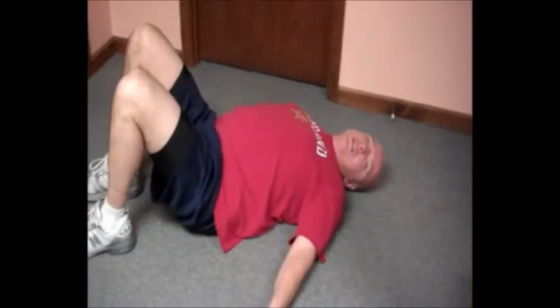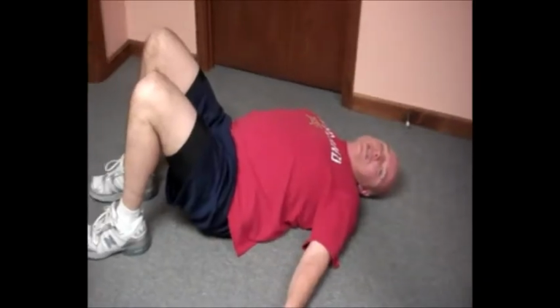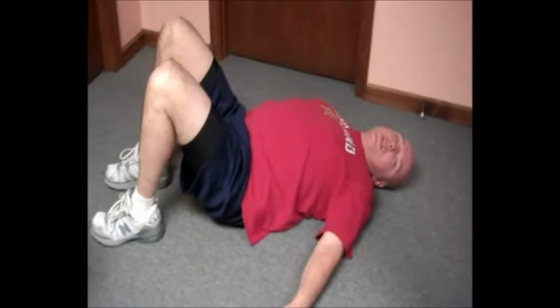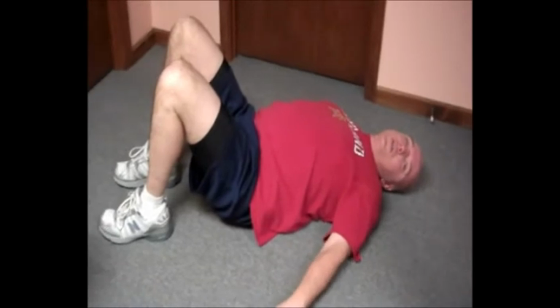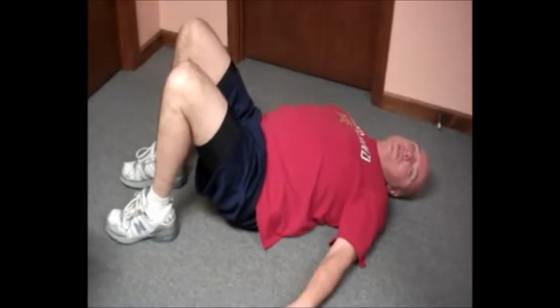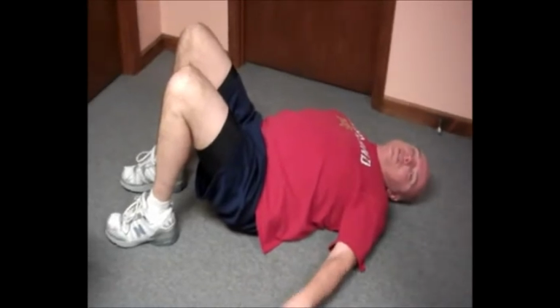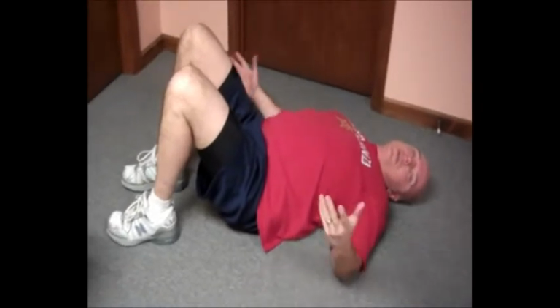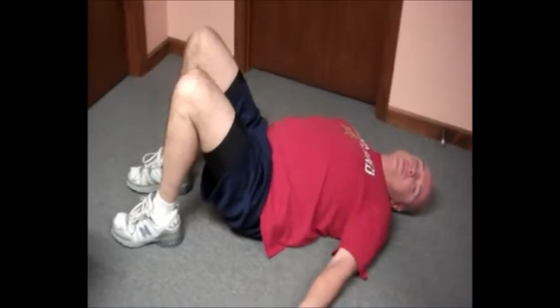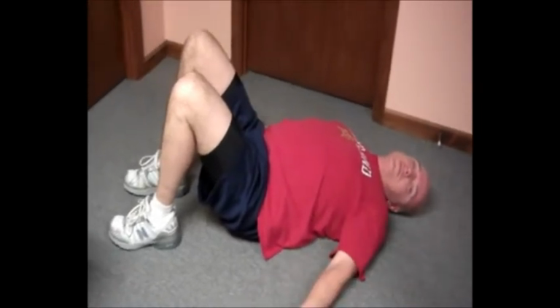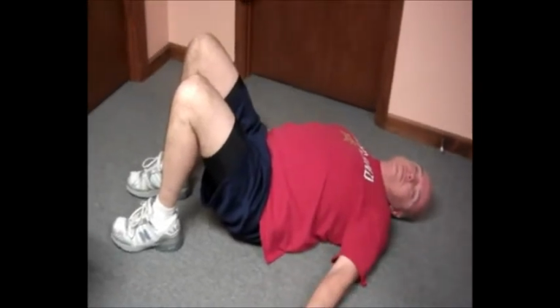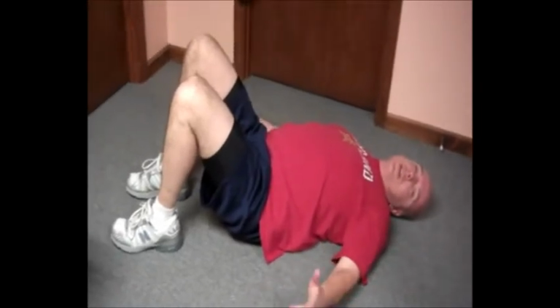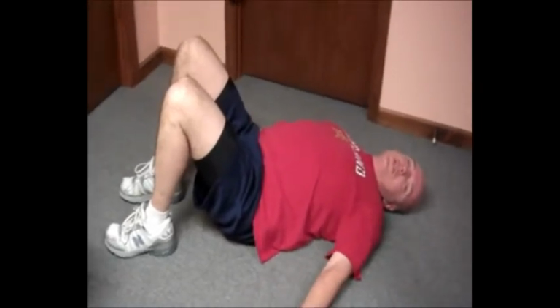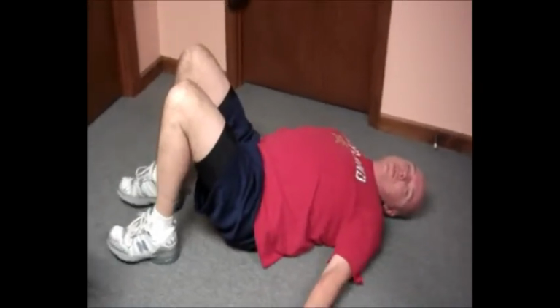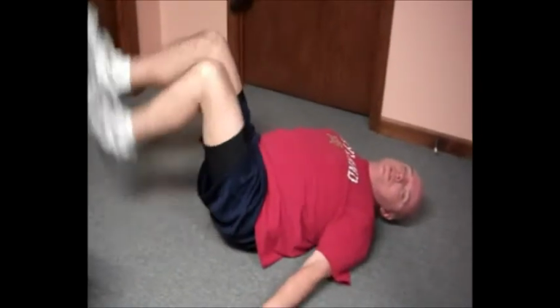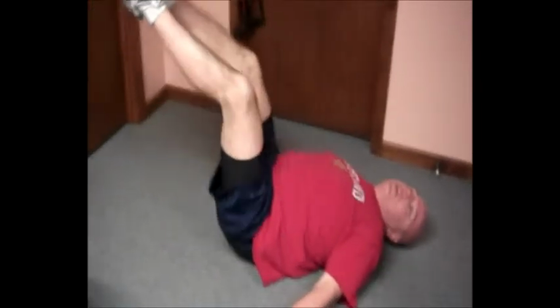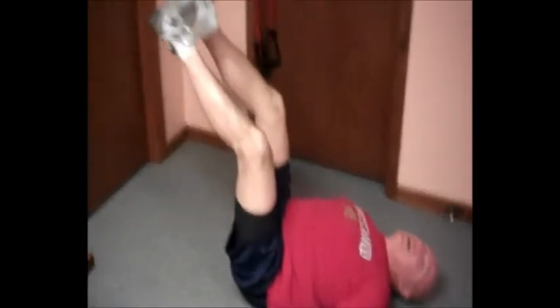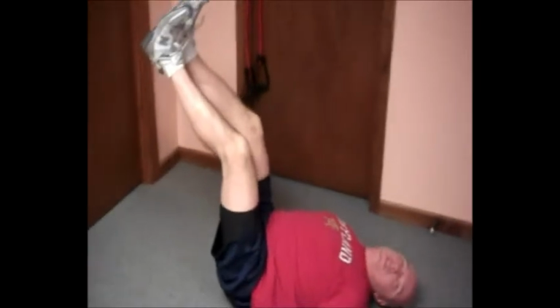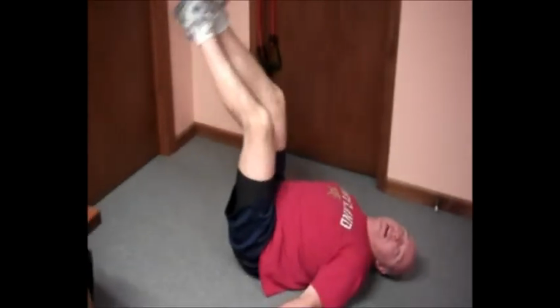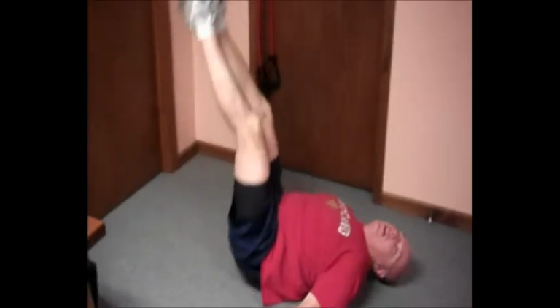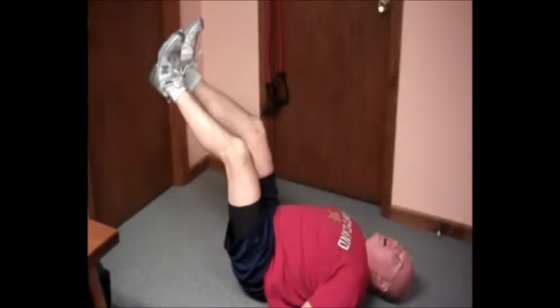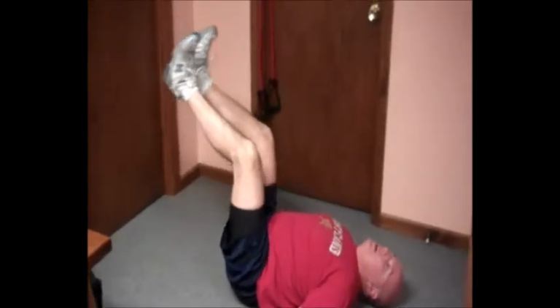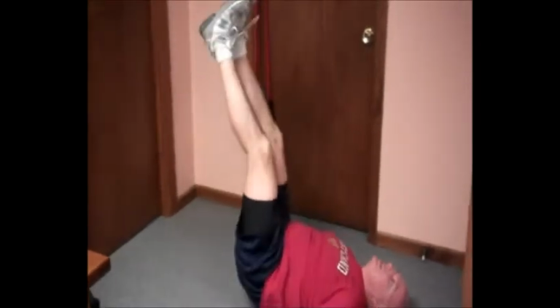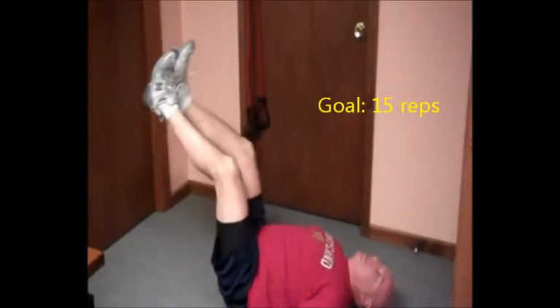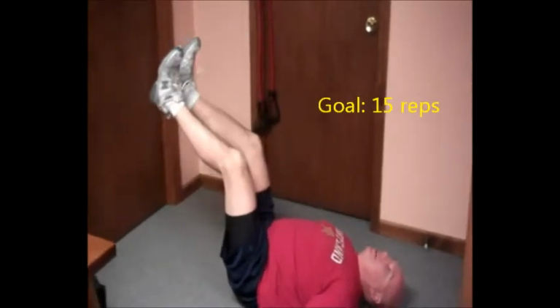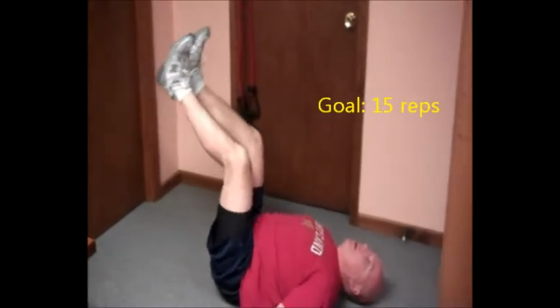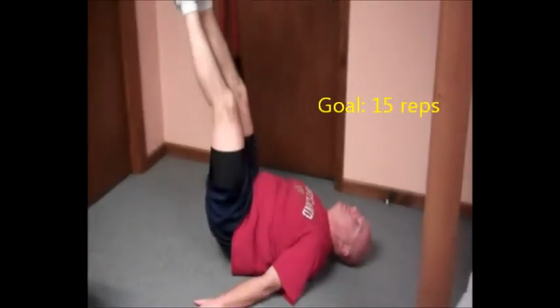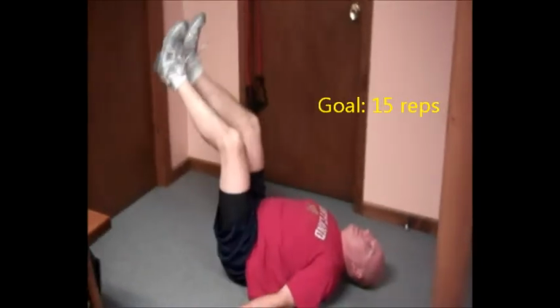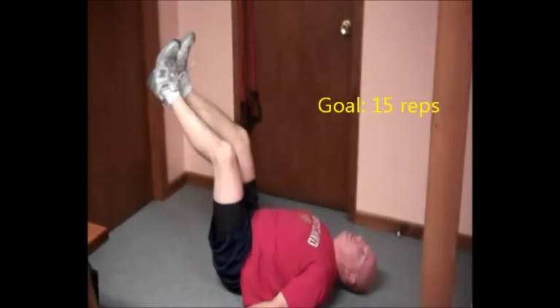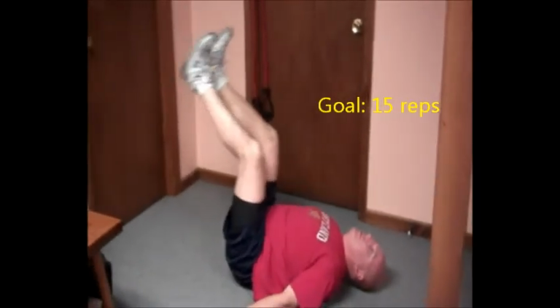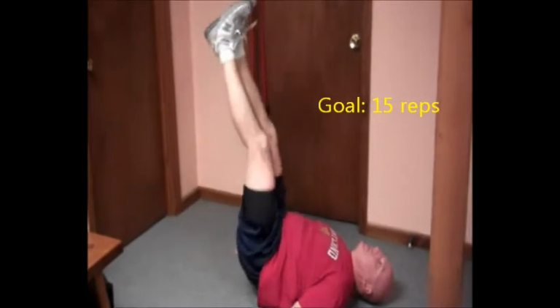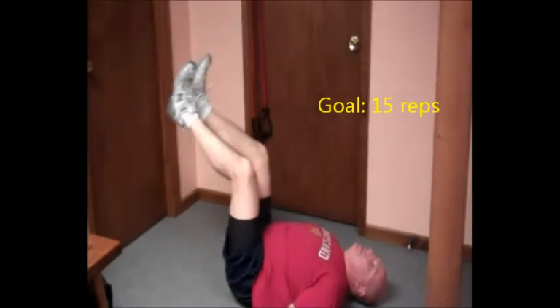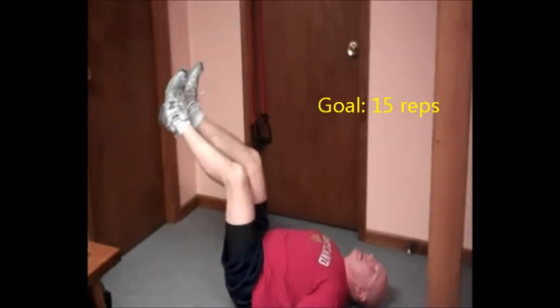The next exercise is called abs heel to the sky. It's pretty much as the description: you're laying down, you put your feet in the air, and you're basically just lifting your pelvis and moving your heels up into the sky.